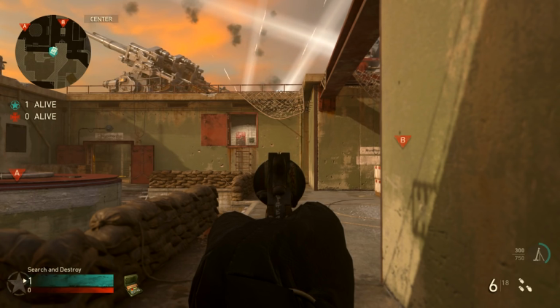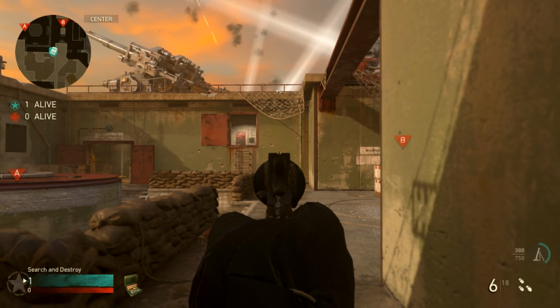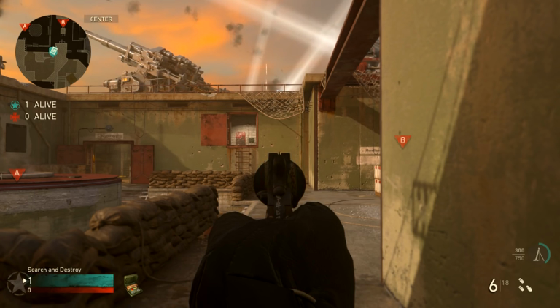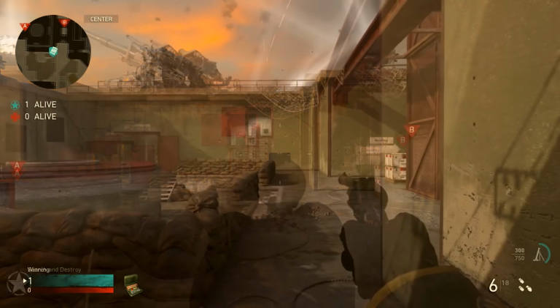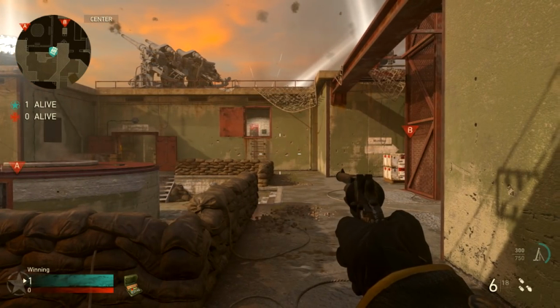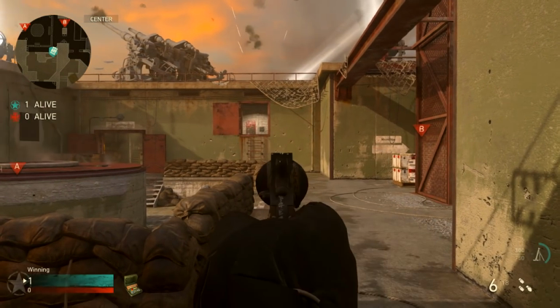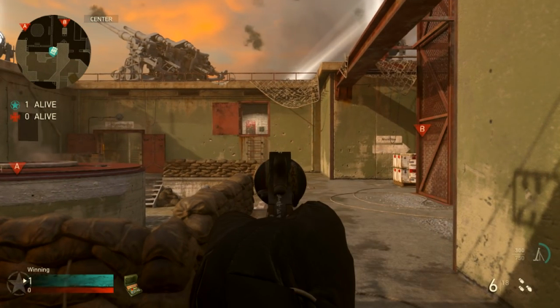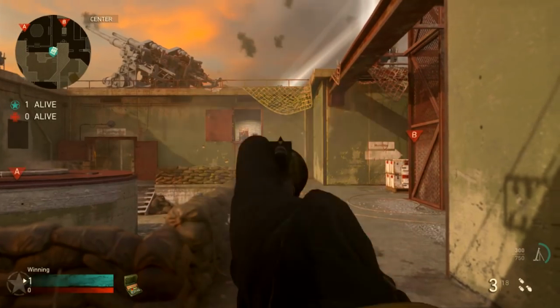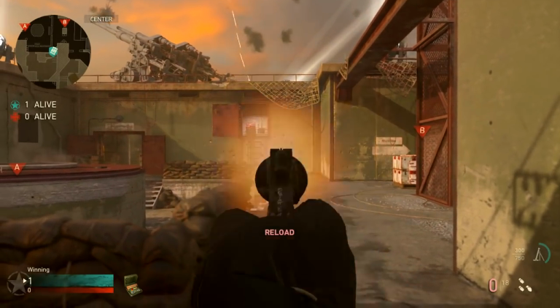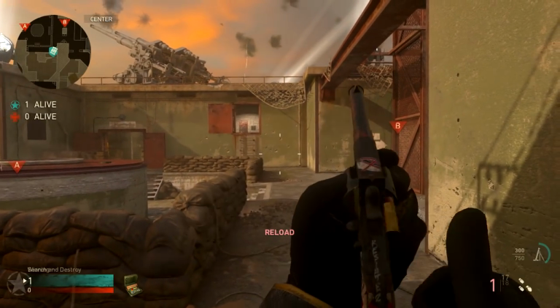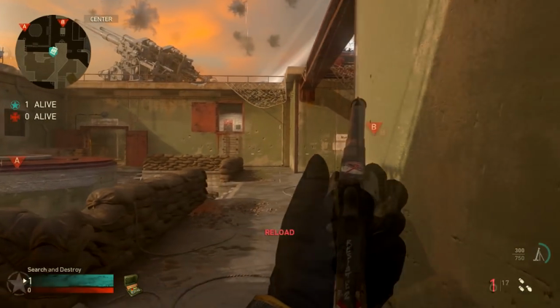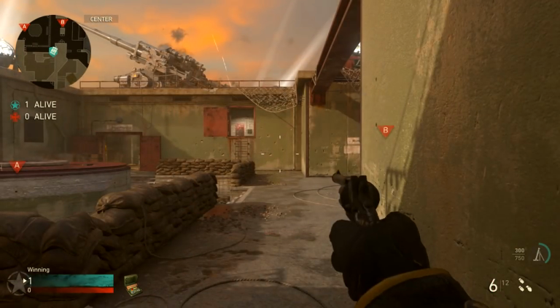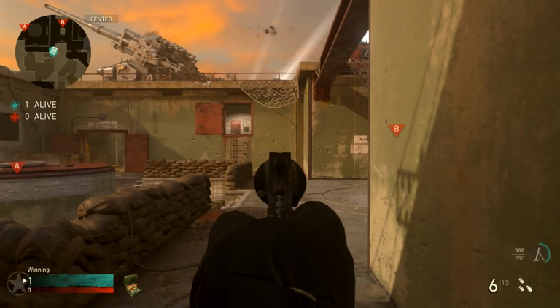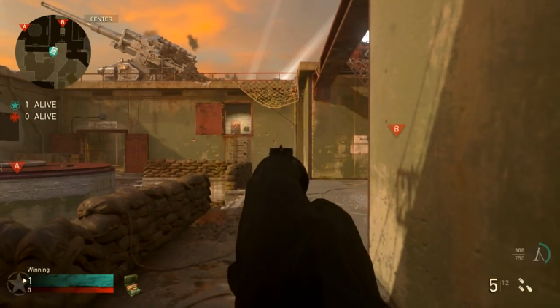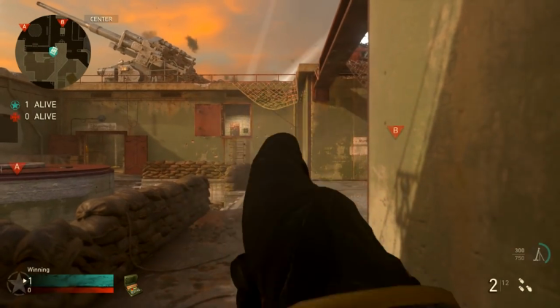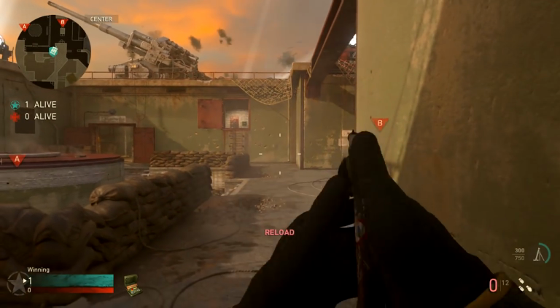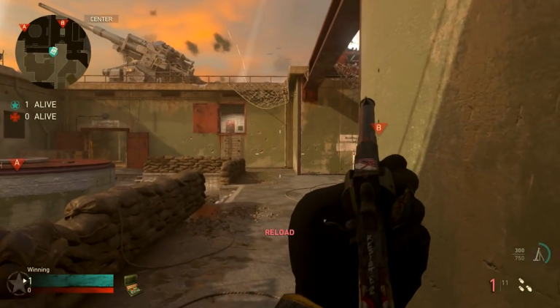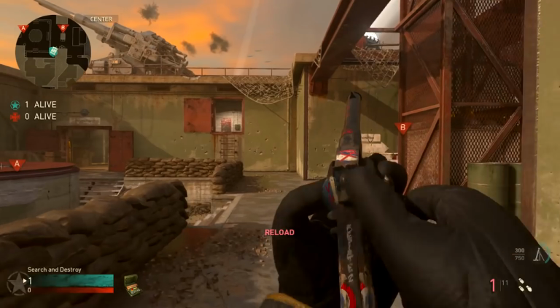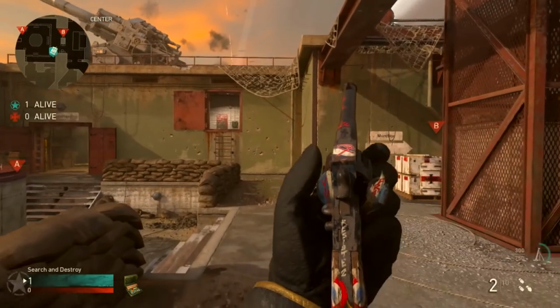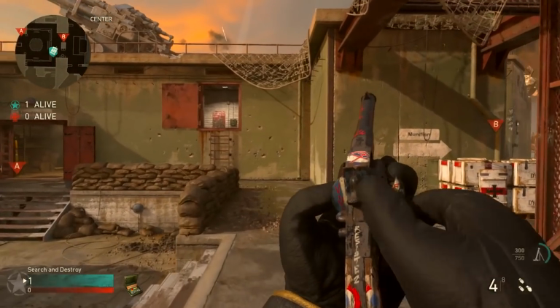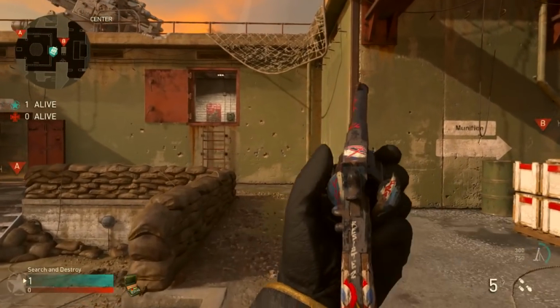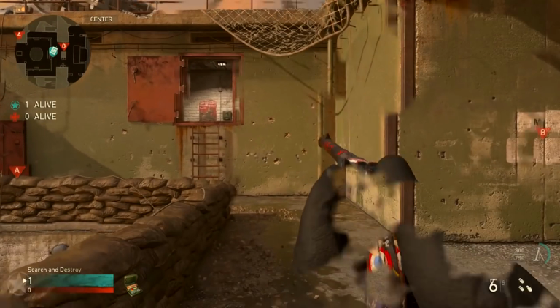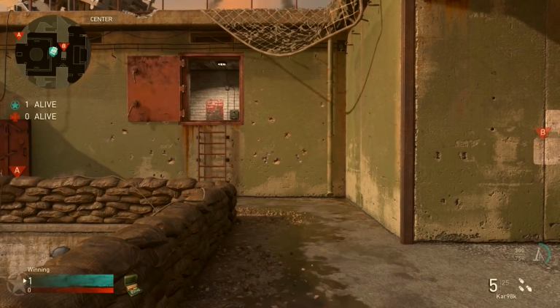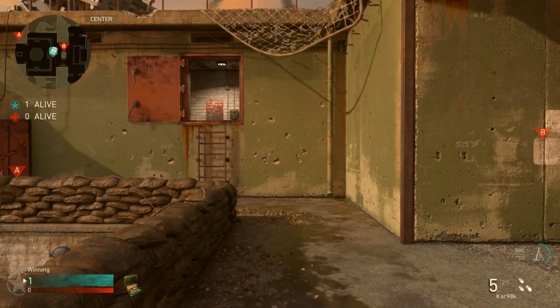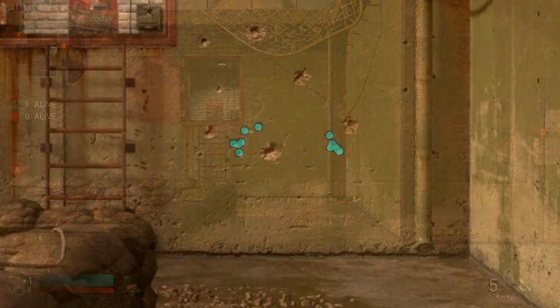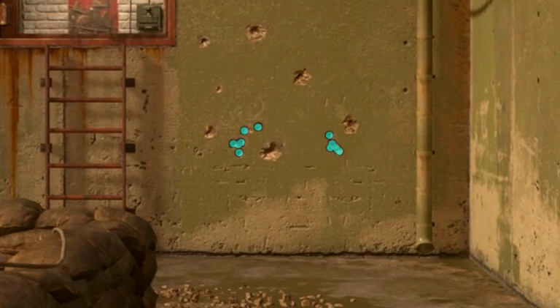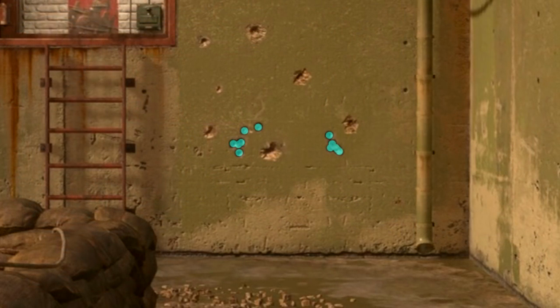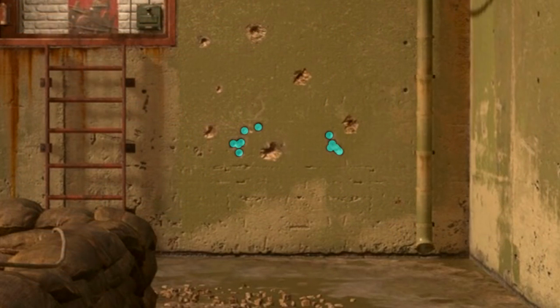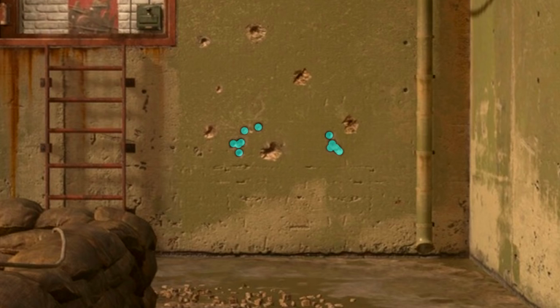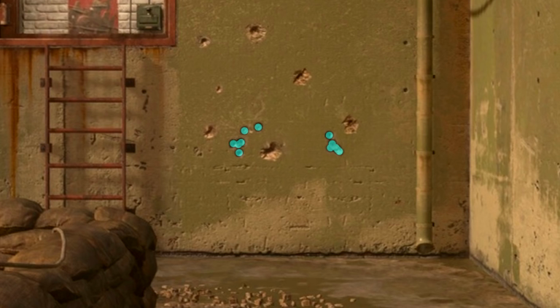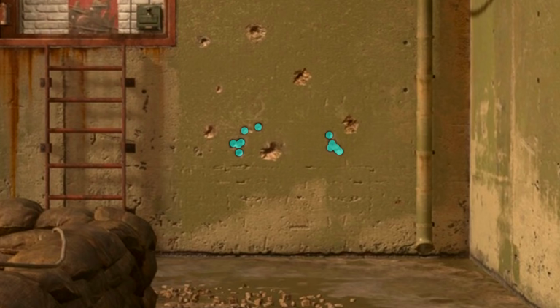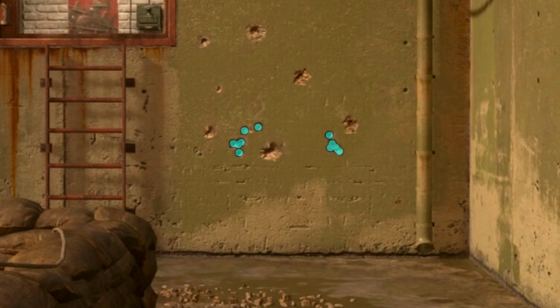Moving on to recoil, the Reich's Revolver has very little recoil, although it does have a decent amount of visual recoil, so it looks like your gun is kicking more than it actually does. It can be a little bit hard to track your target as you're firing, but just know the bullets themselves are staying in a very tight group as you can see here.